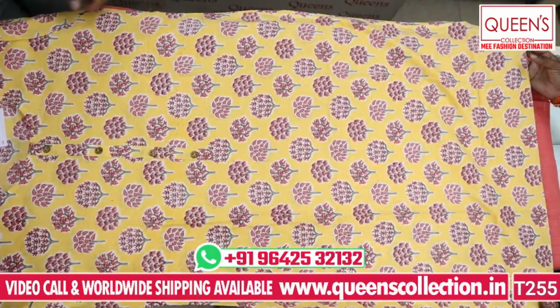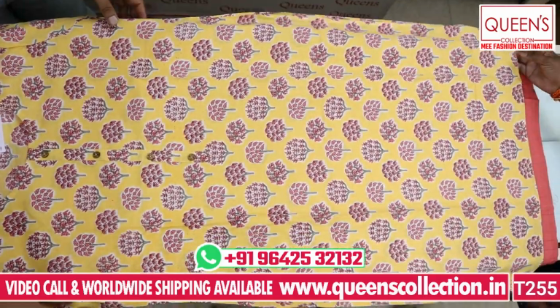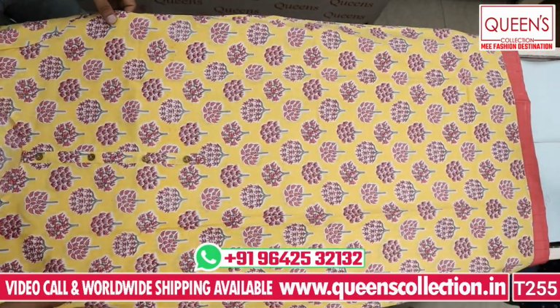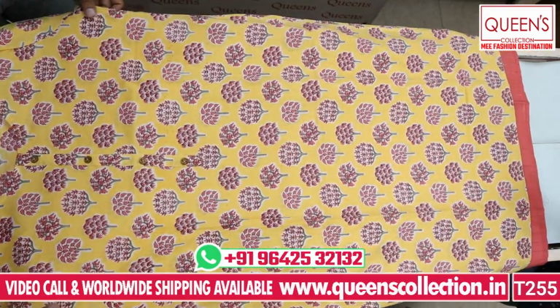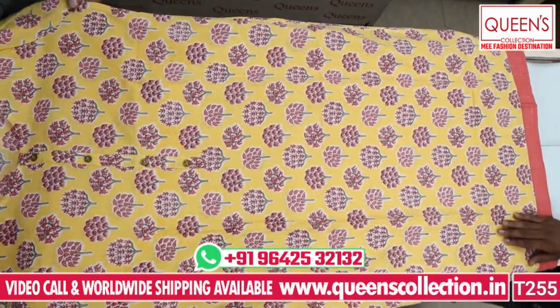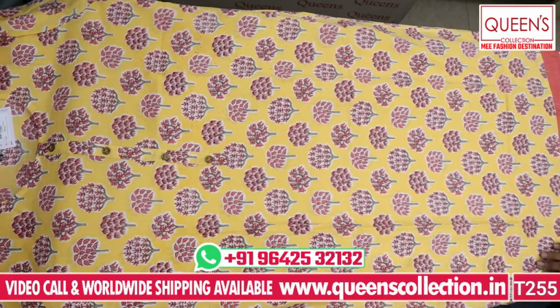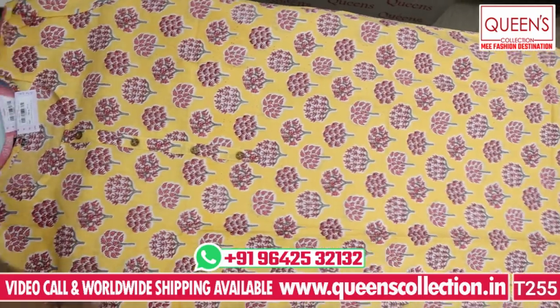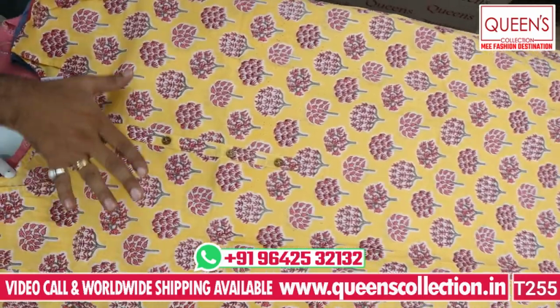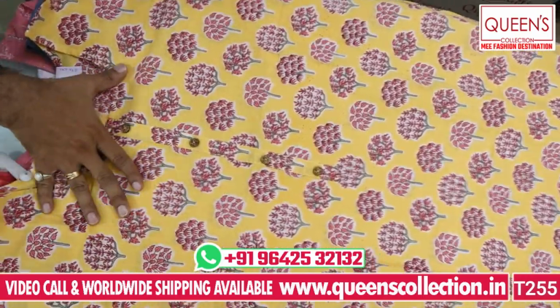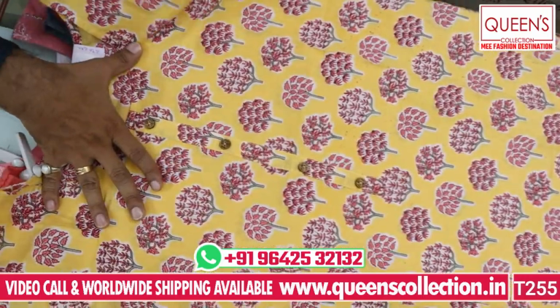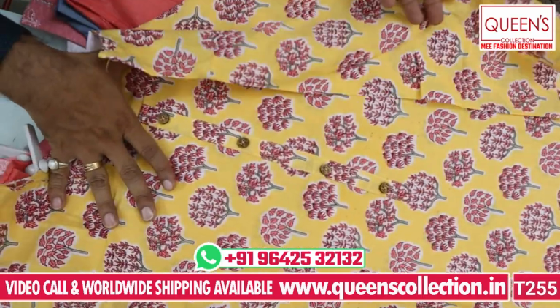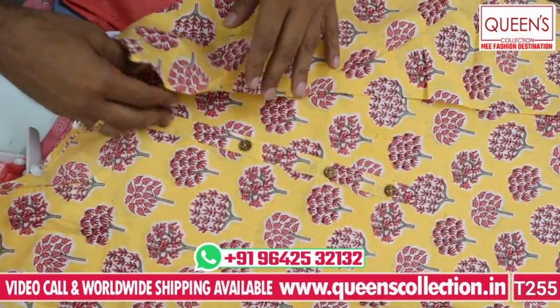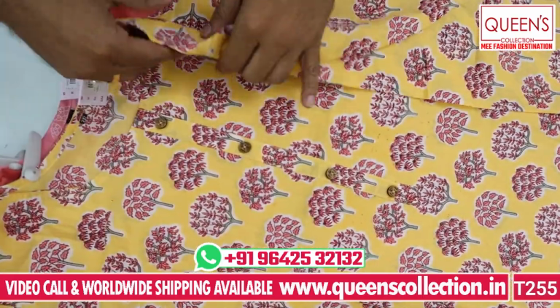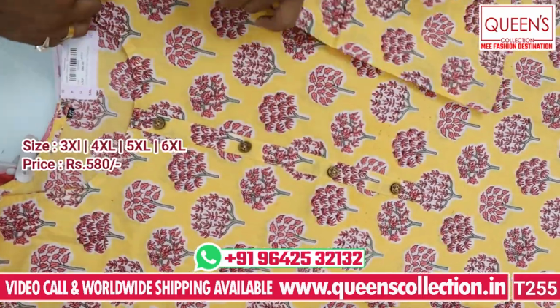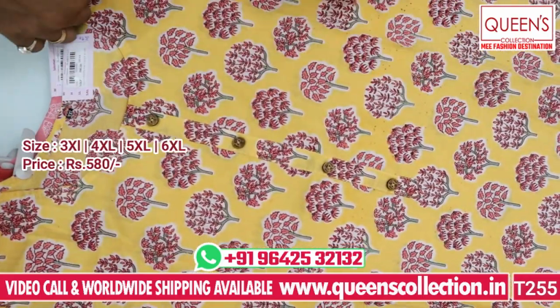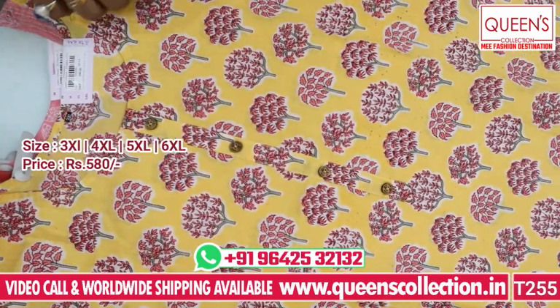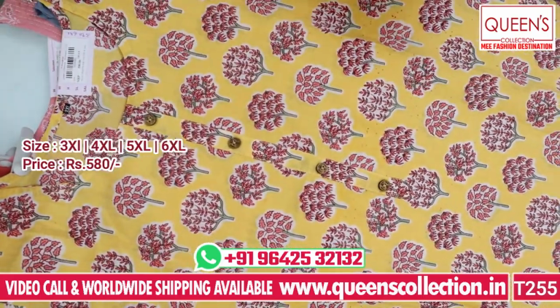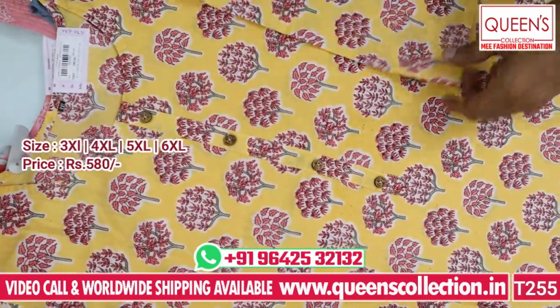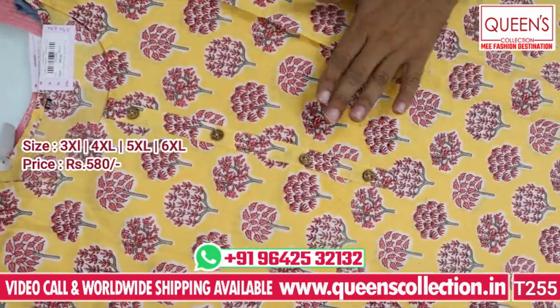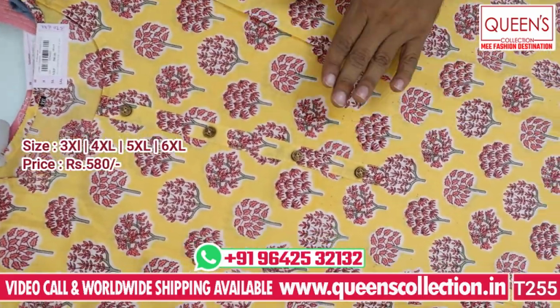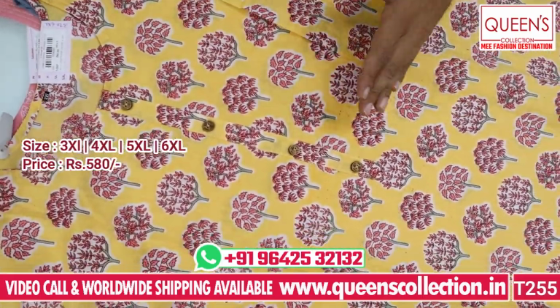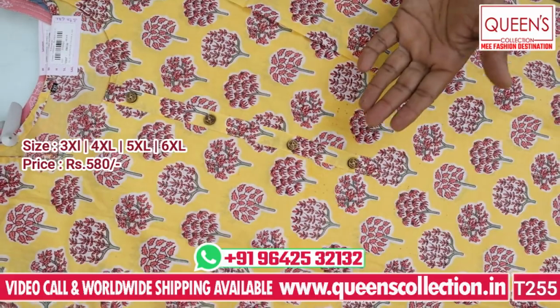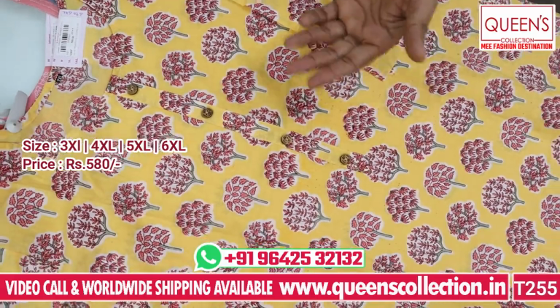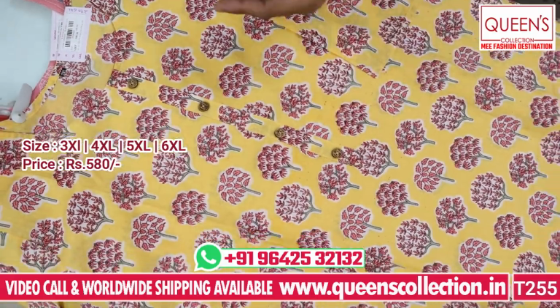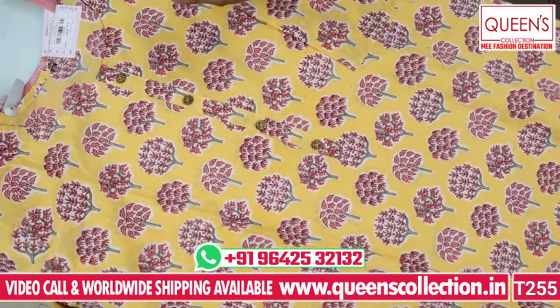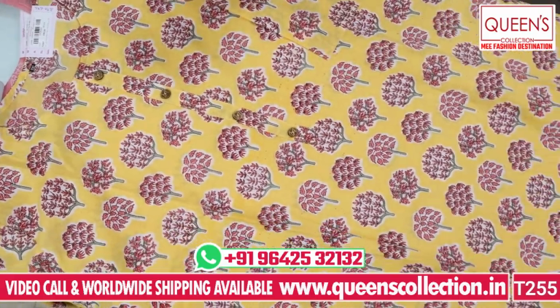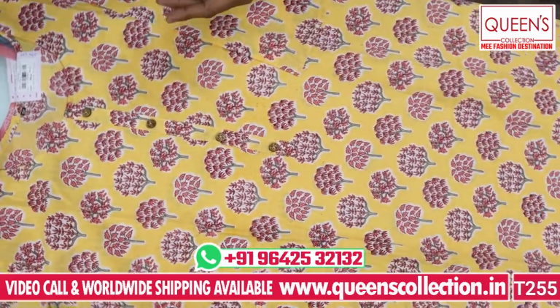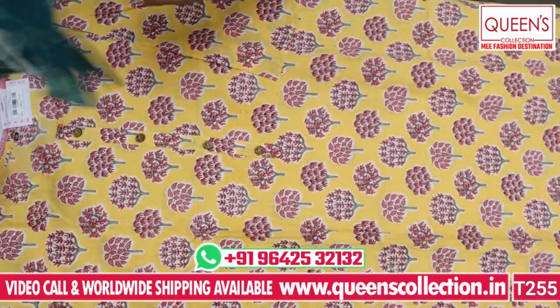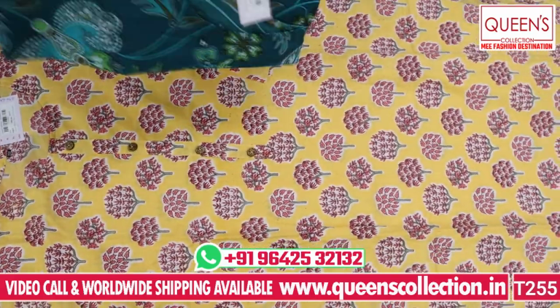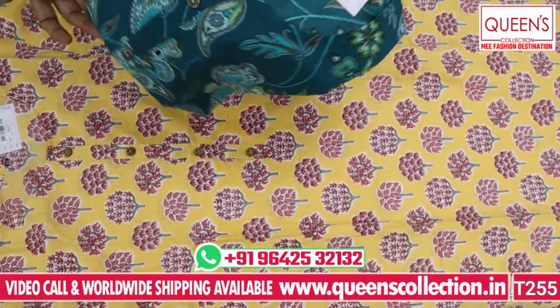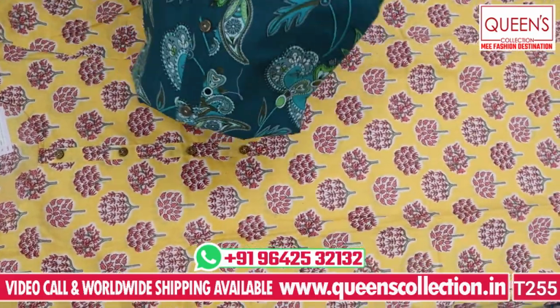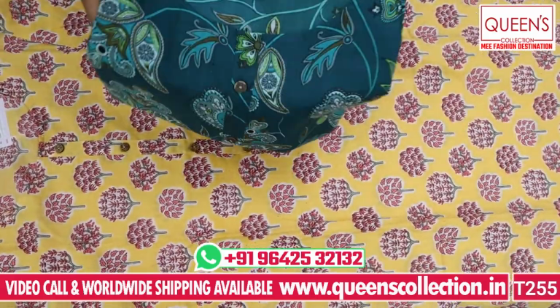It is a good concept, a good variety. It is a fine feather size. There are also green, peach, yellow, cream, and more colors available. It looks very nice — it is the same concept.